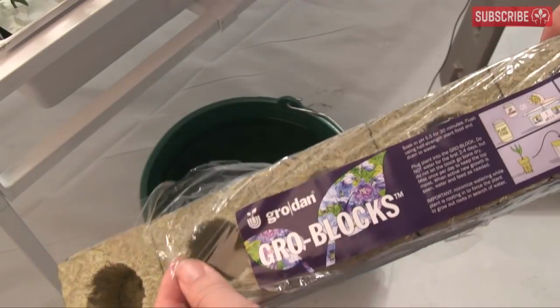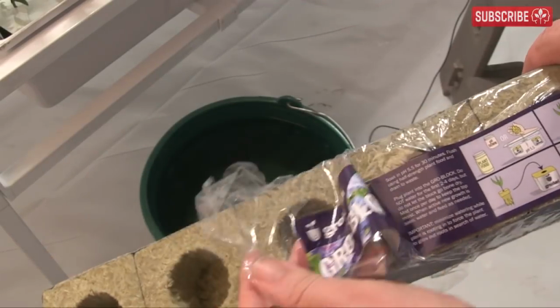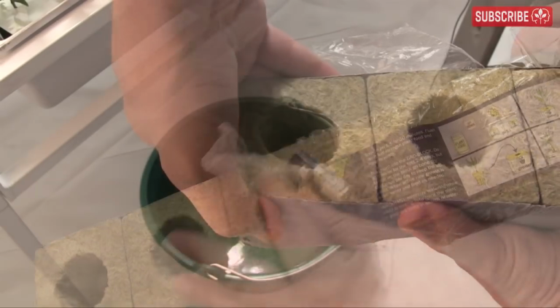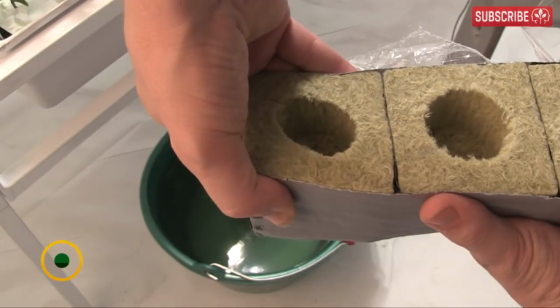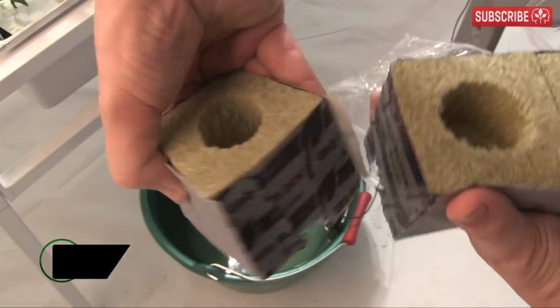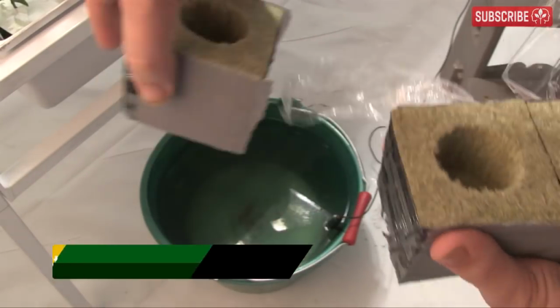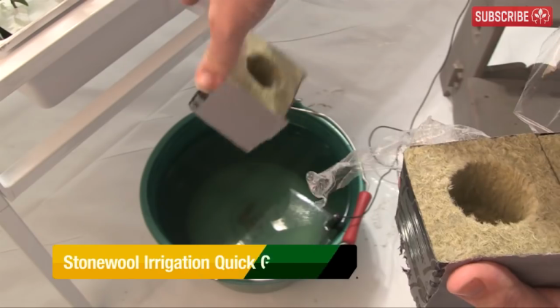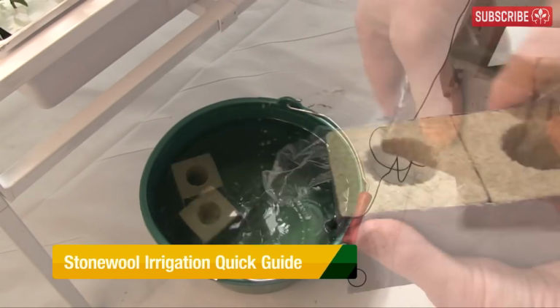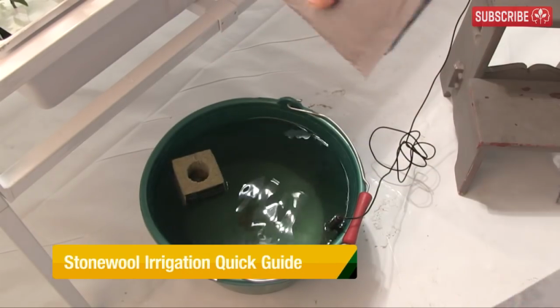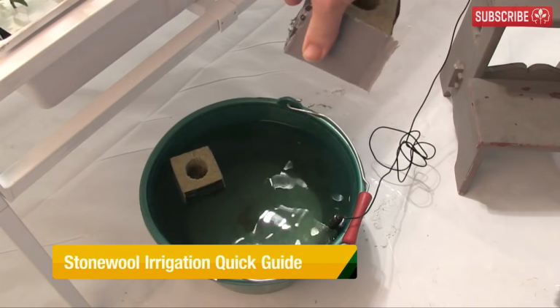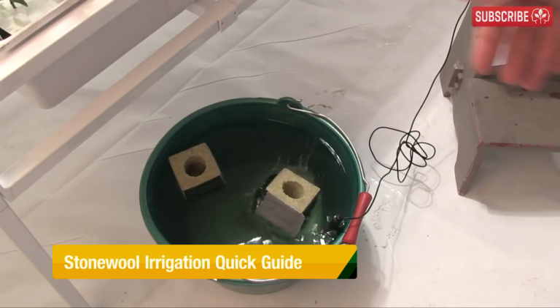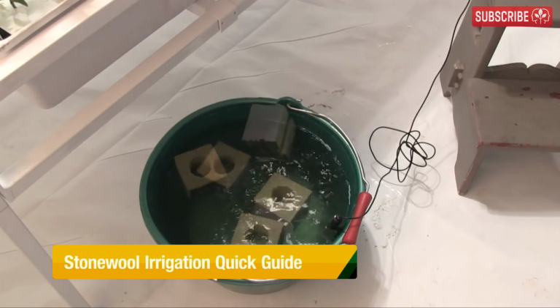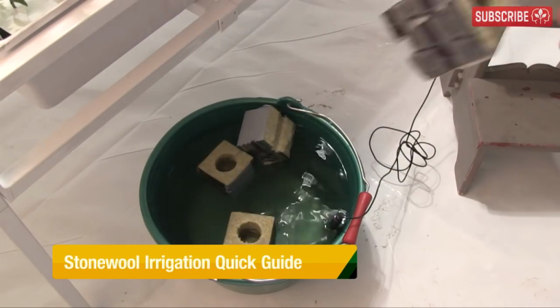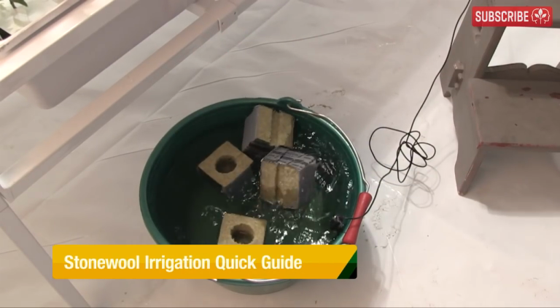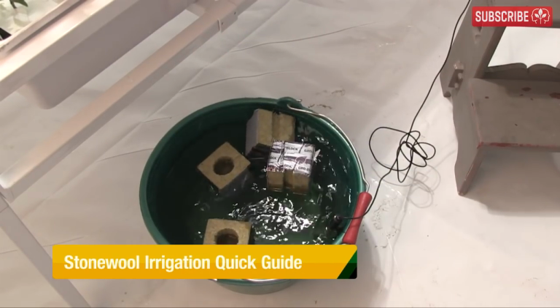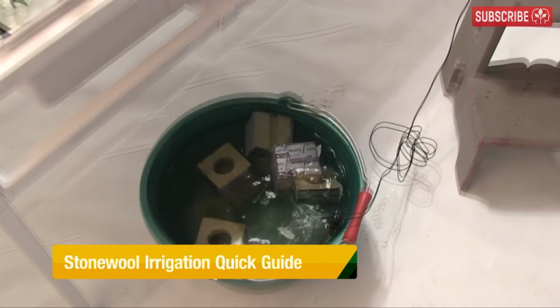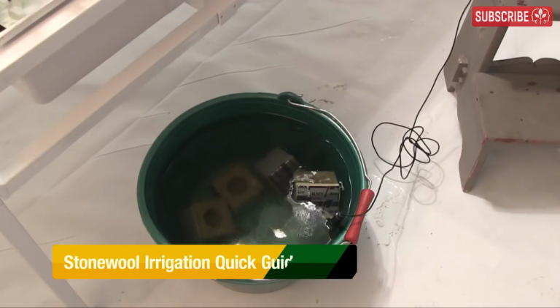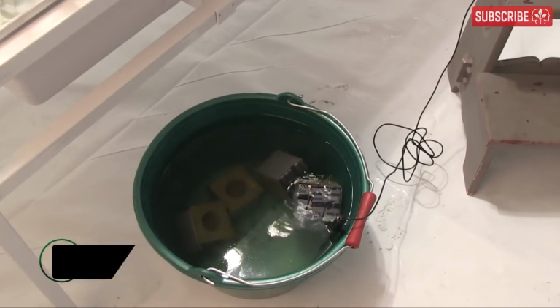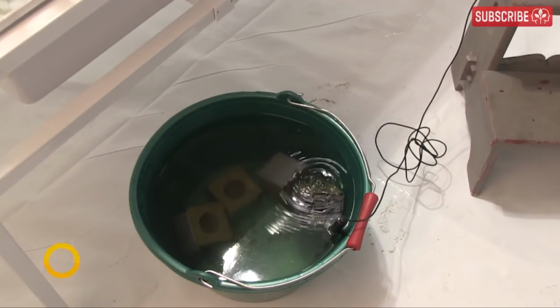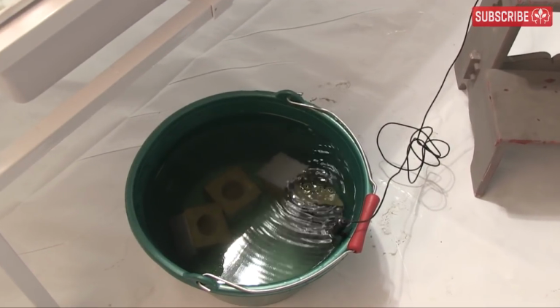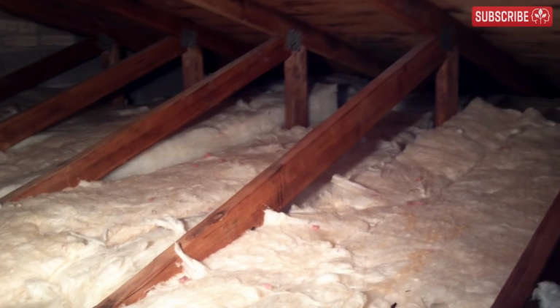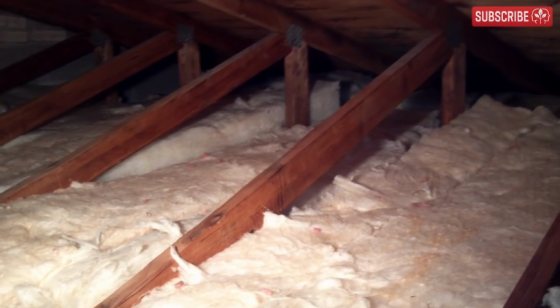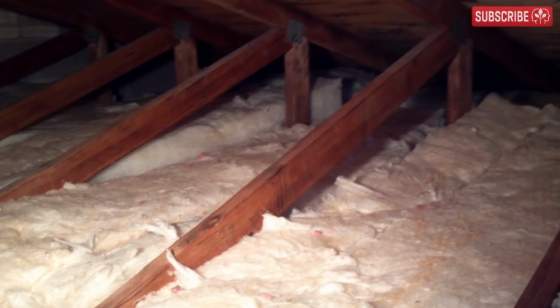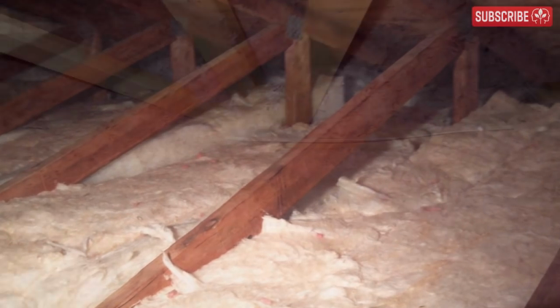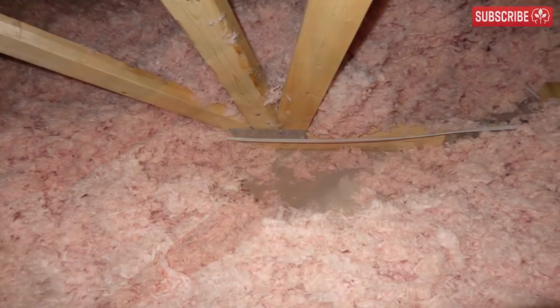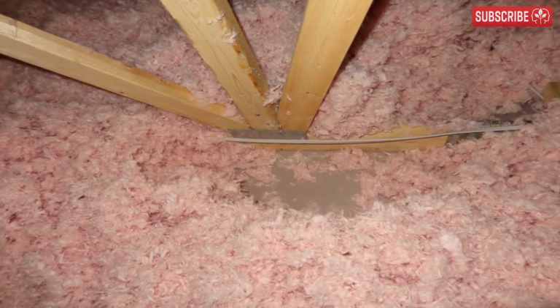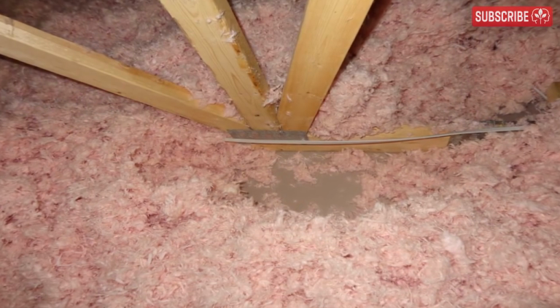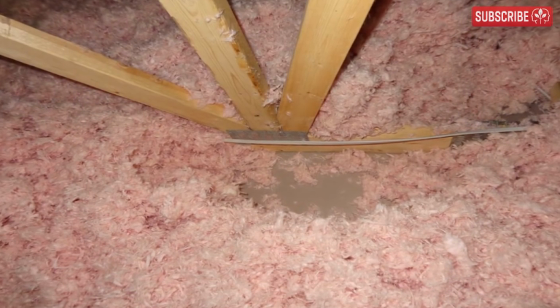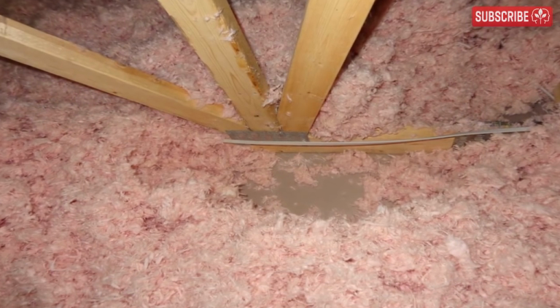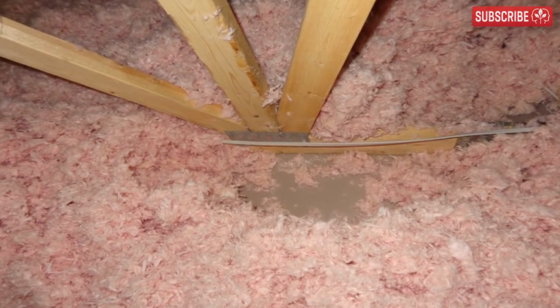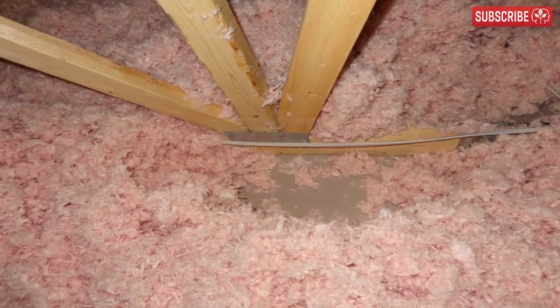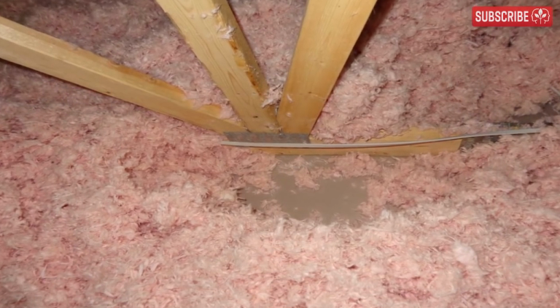First things first, stone wool and rock wool are the same thing, but from now on I'm calling it stone wool as fewer people seem to confuse this term with insulation stuff like fiberglass, which is not used for growing plants.